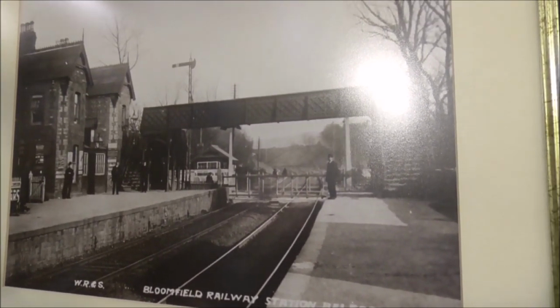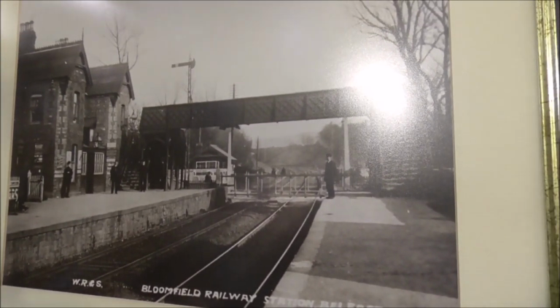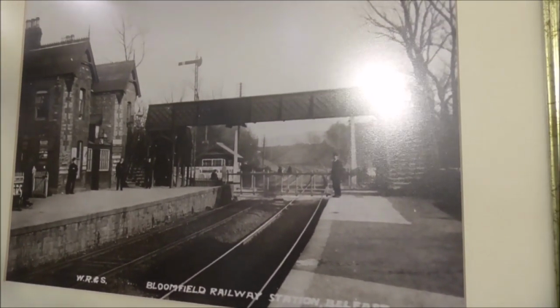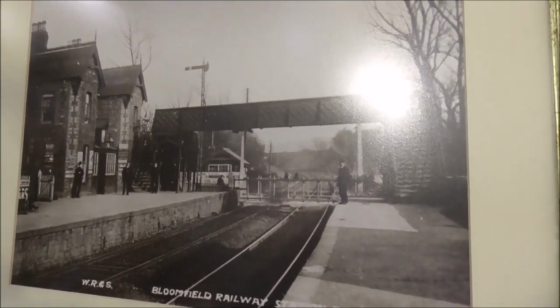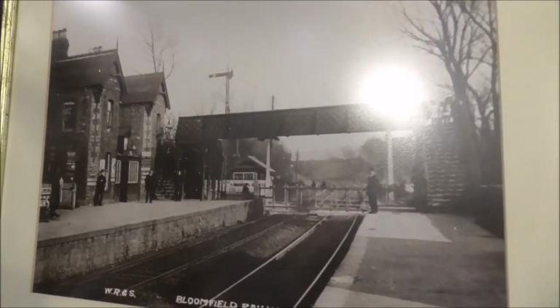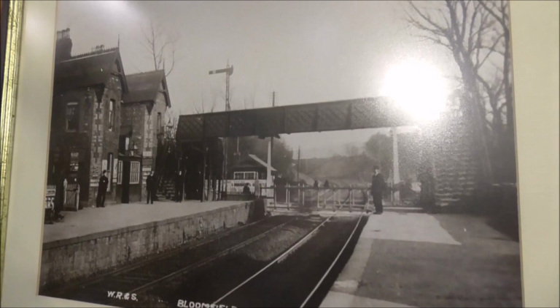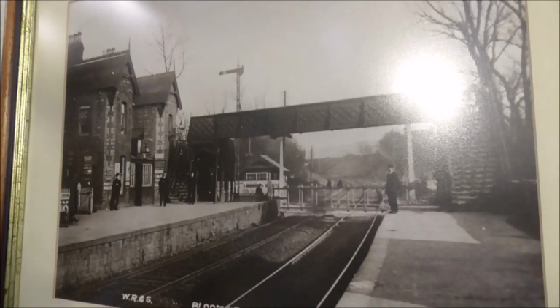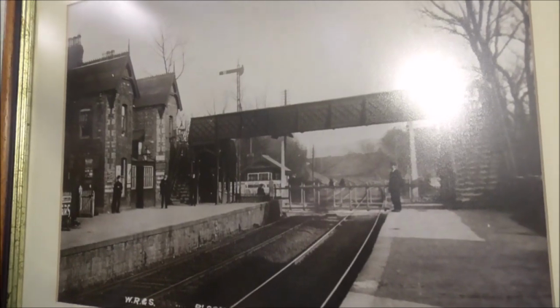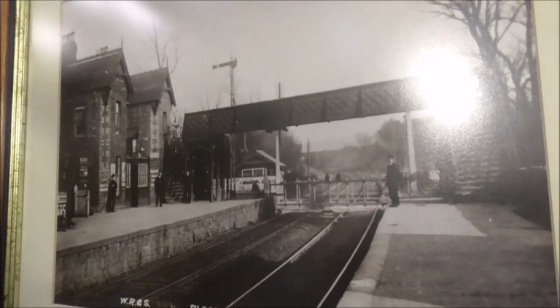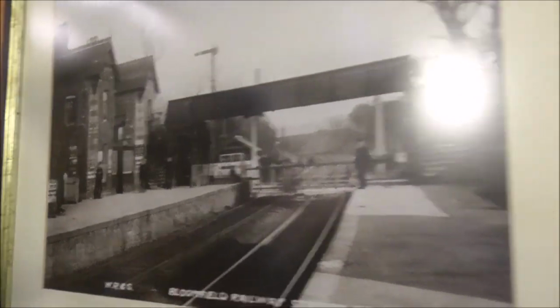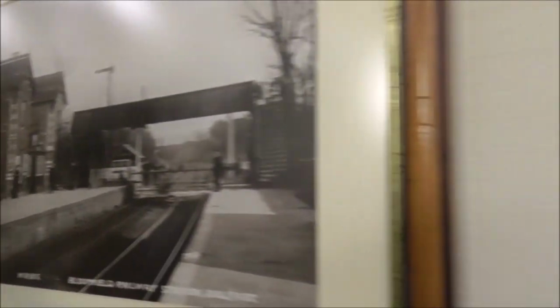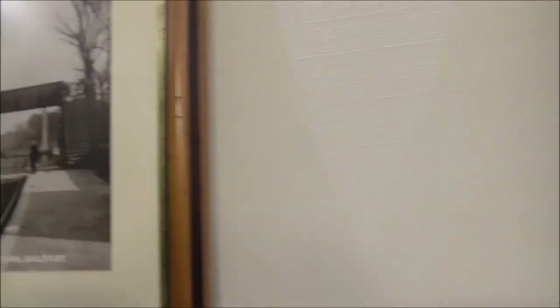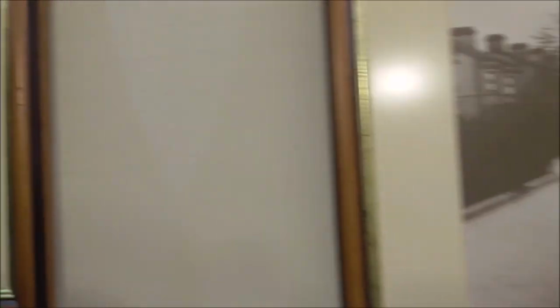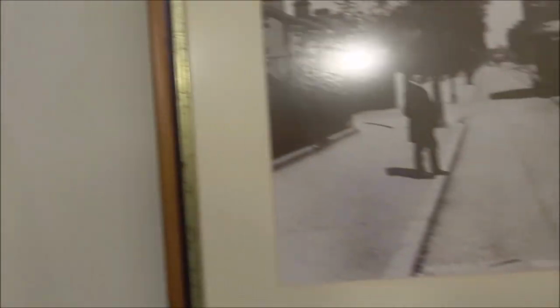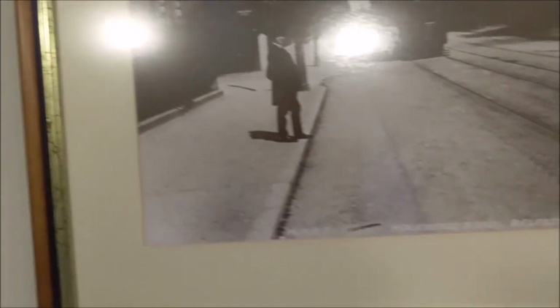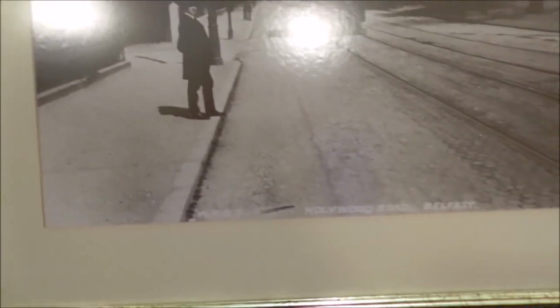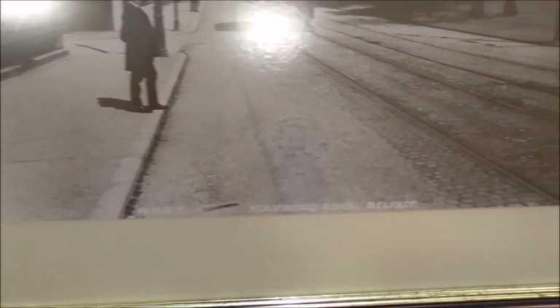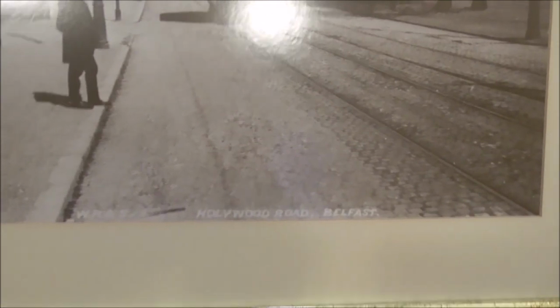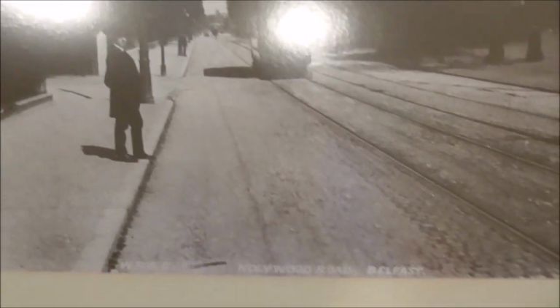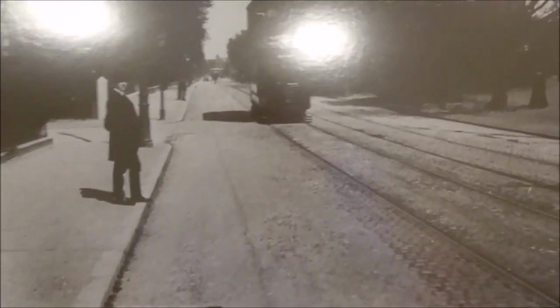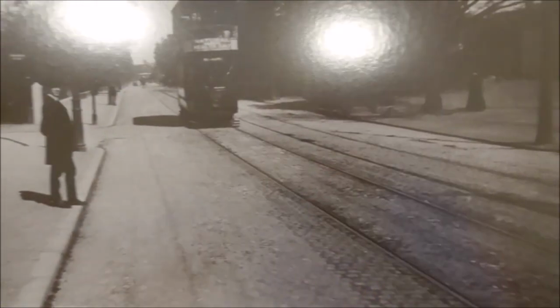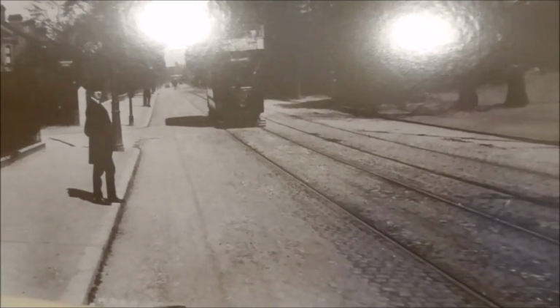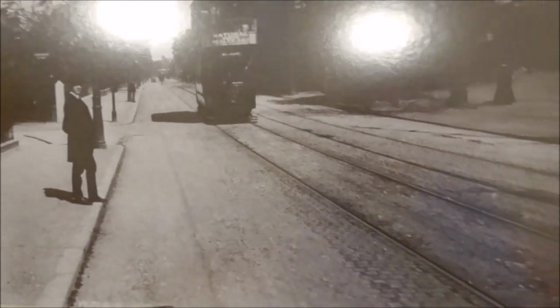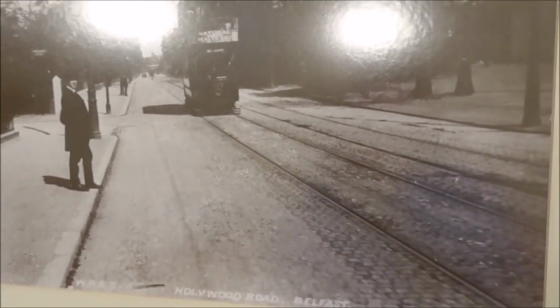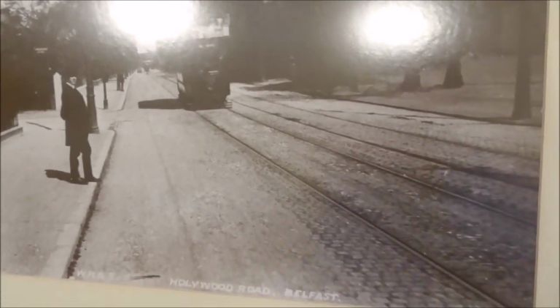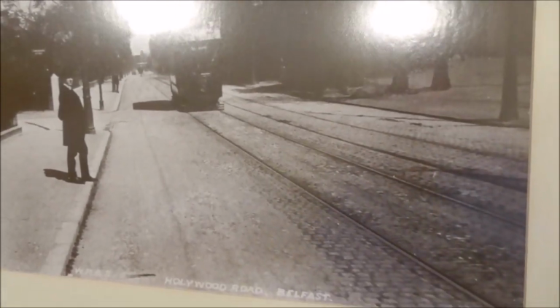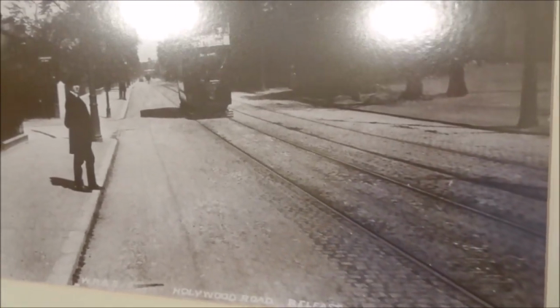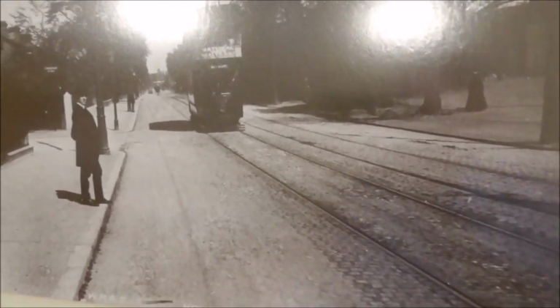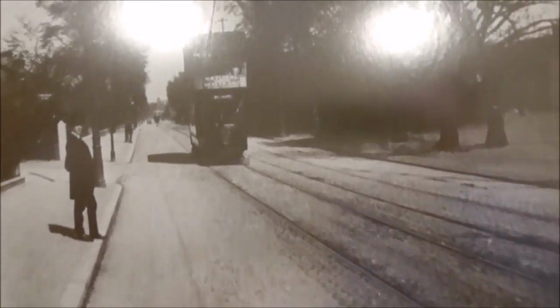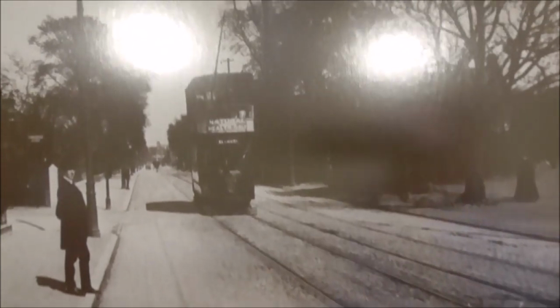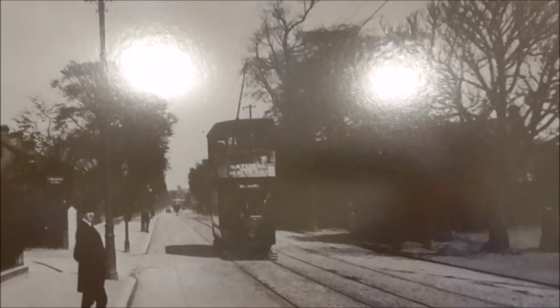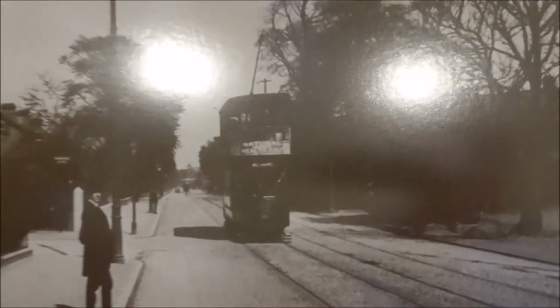Bloomfield Railway Station, Belfast — and that wasn't yesterday. And moving on to Hollywood Road with the tram coming down the middle of the street.